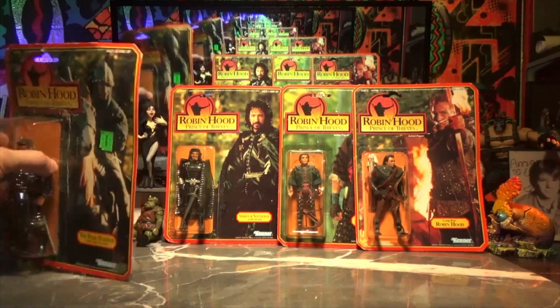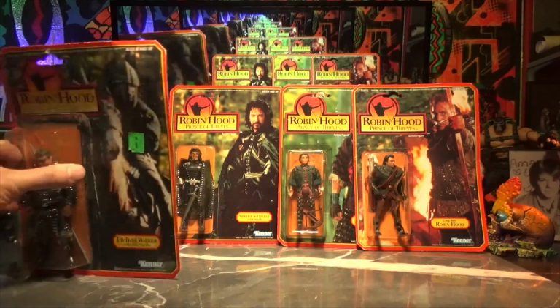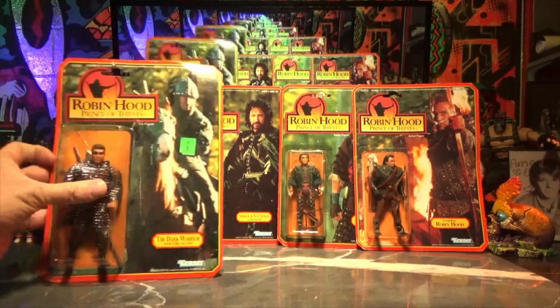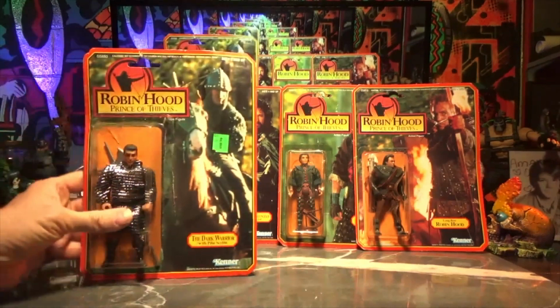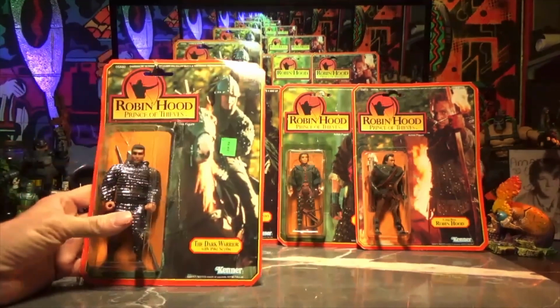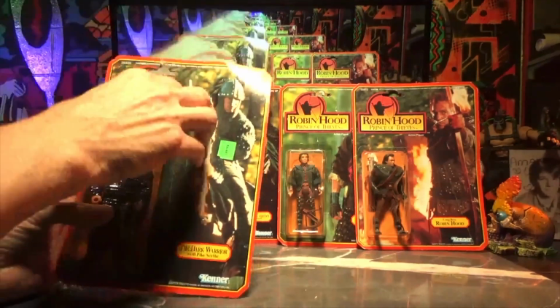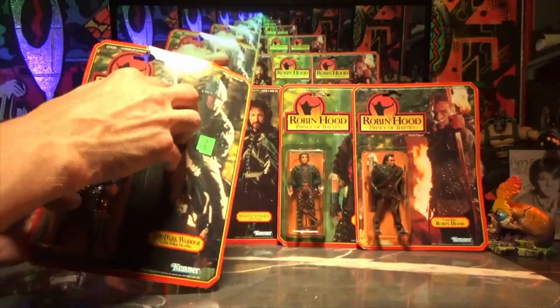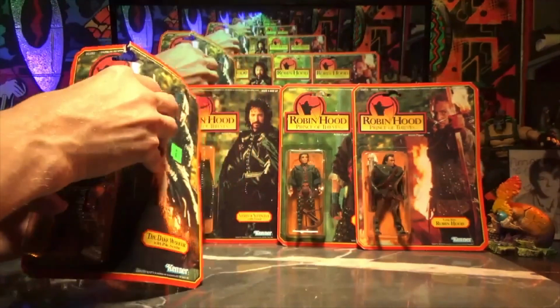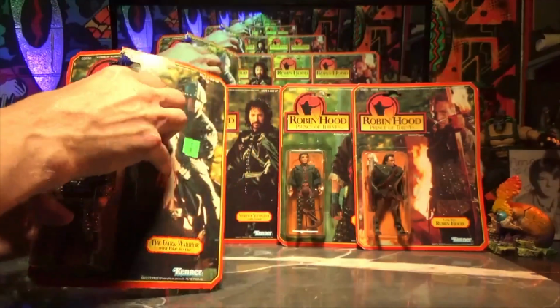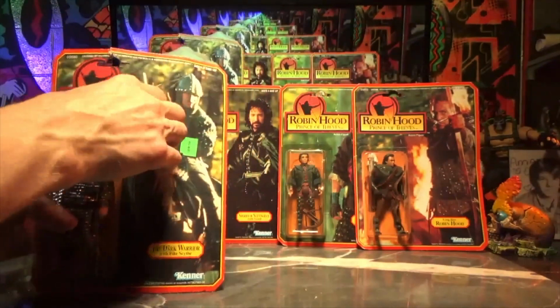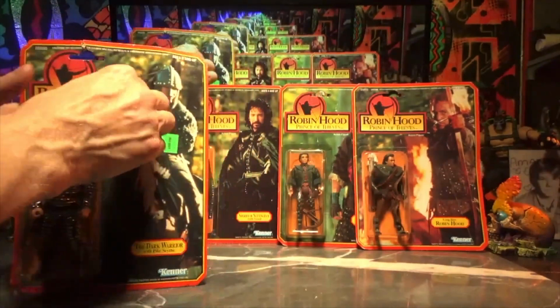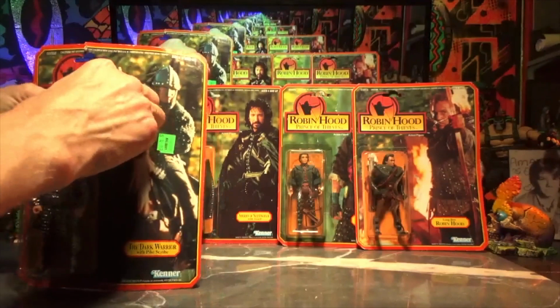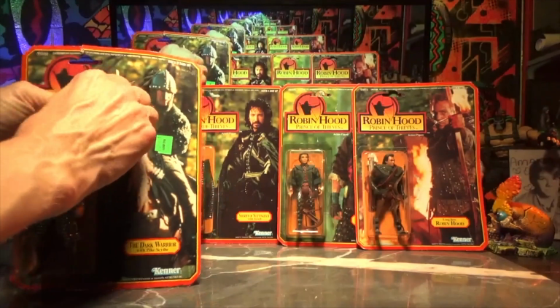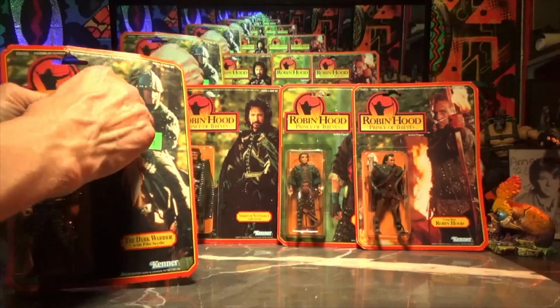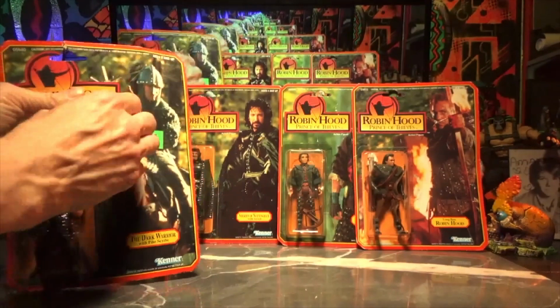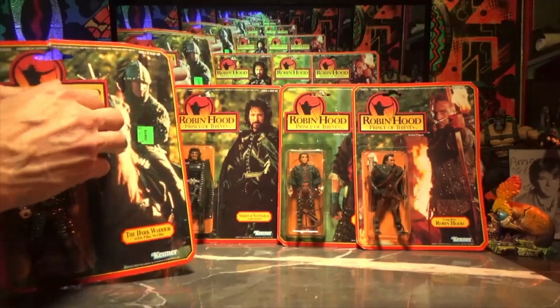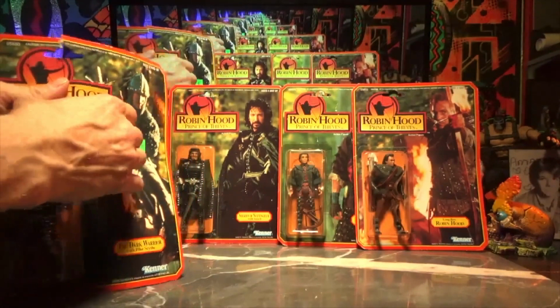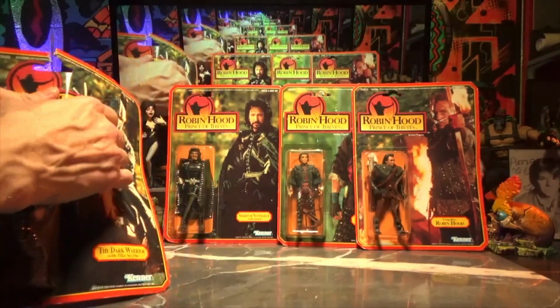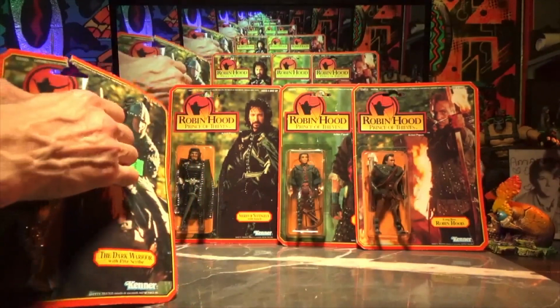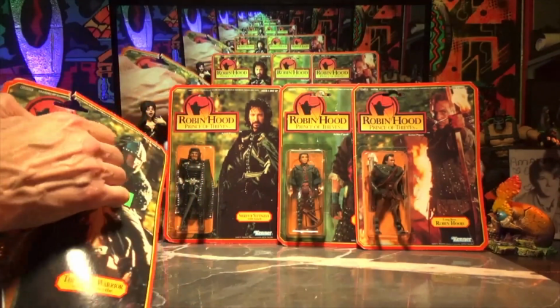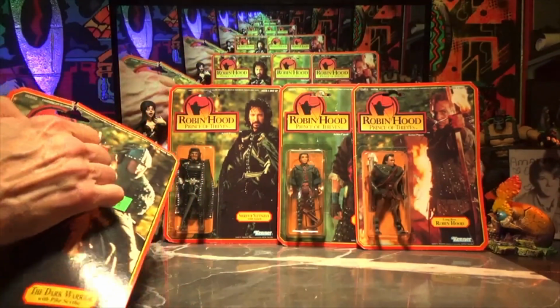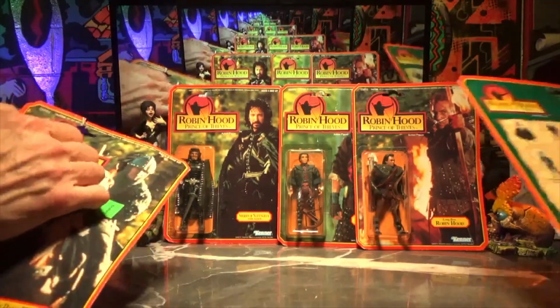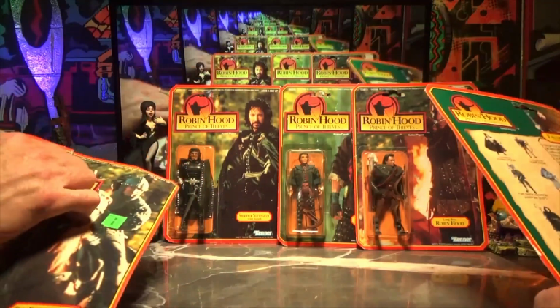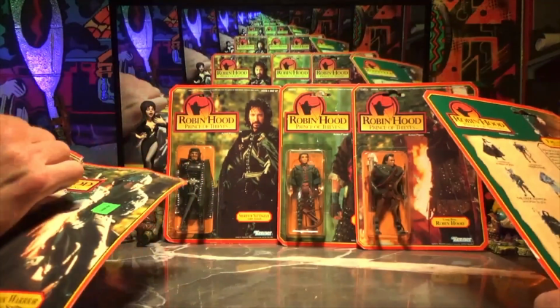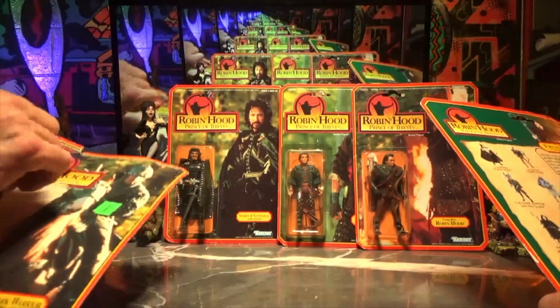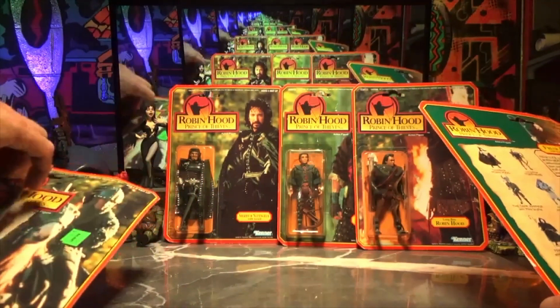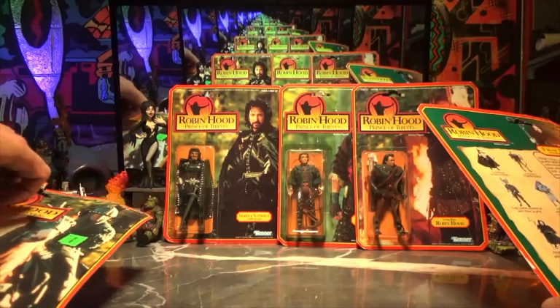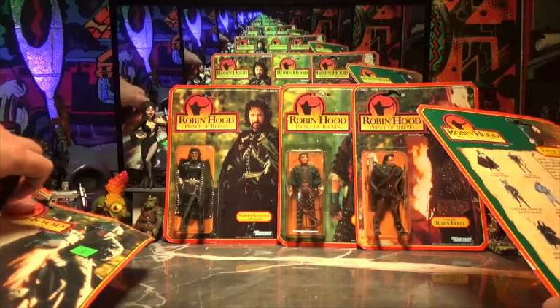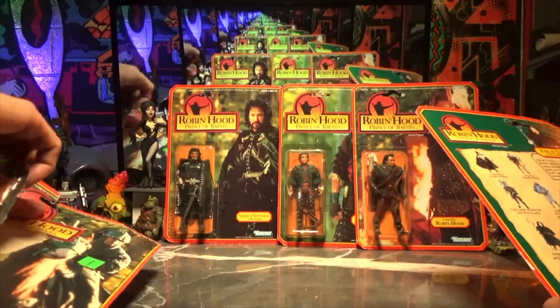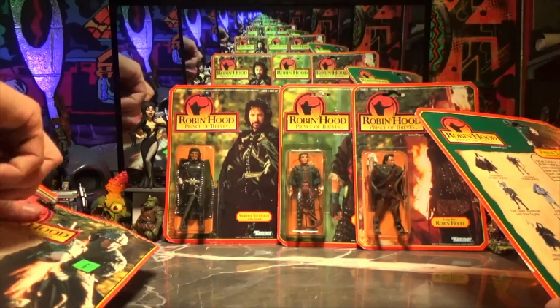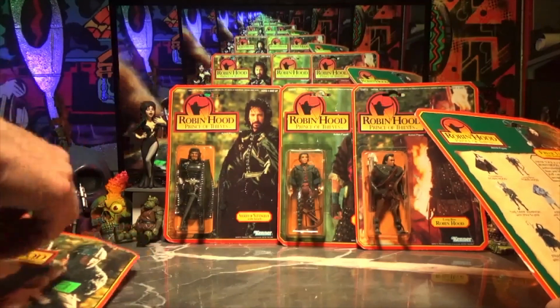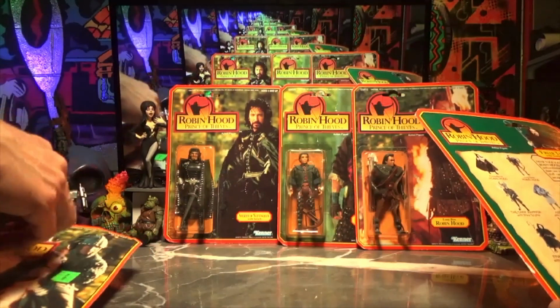Let's go ahead and open them. No, no — these have been in the box for how many years now? 1991.